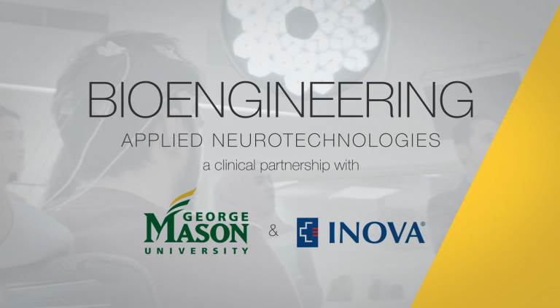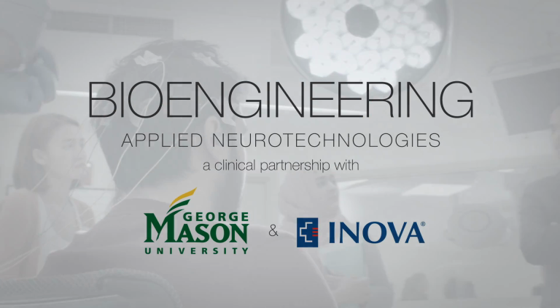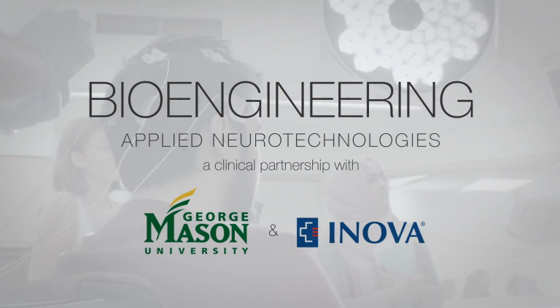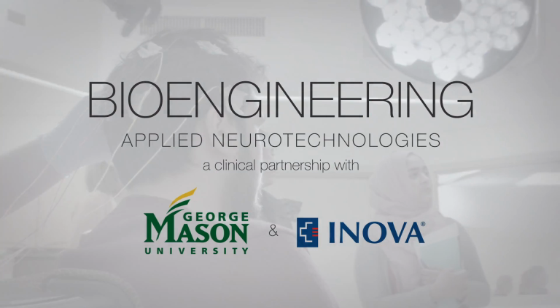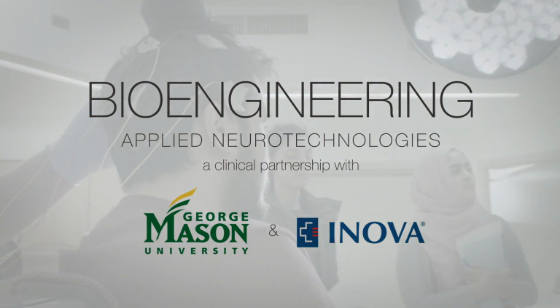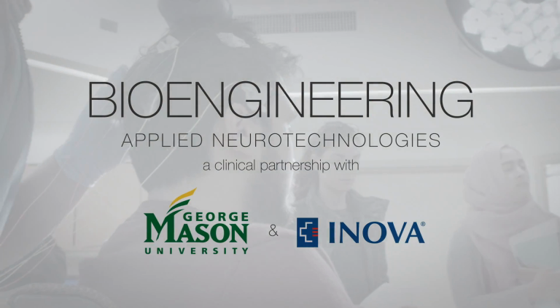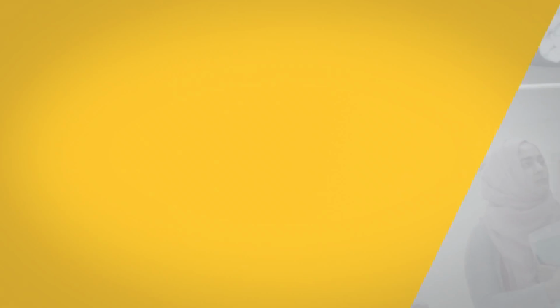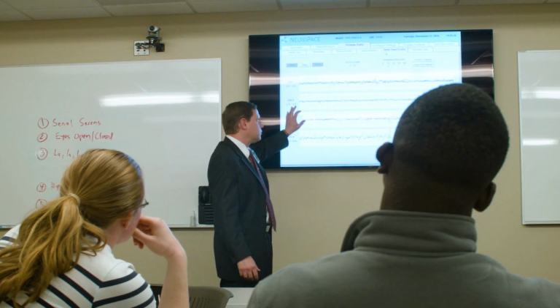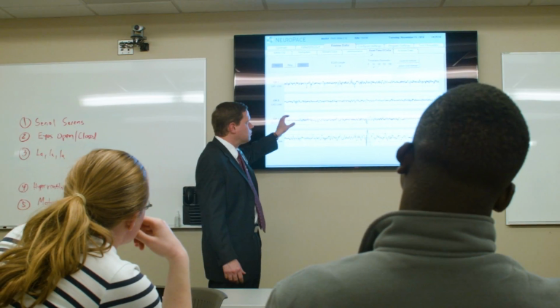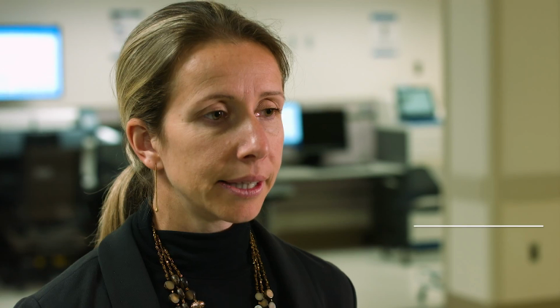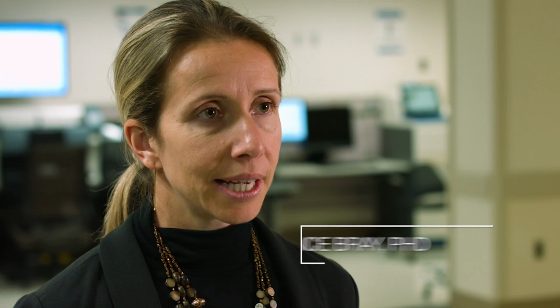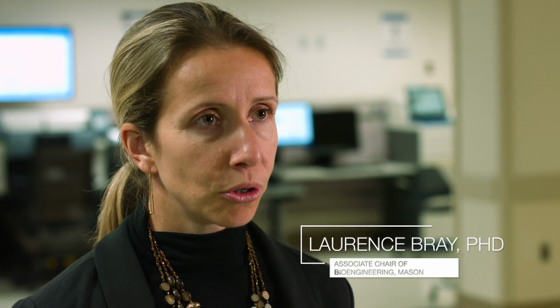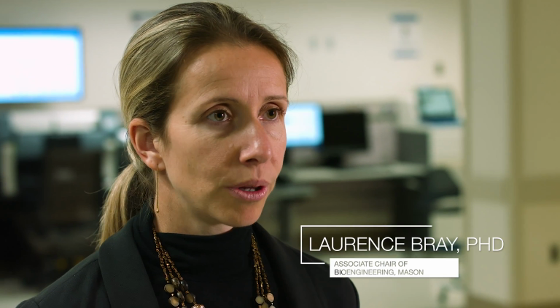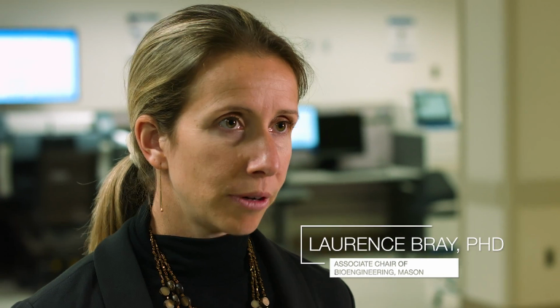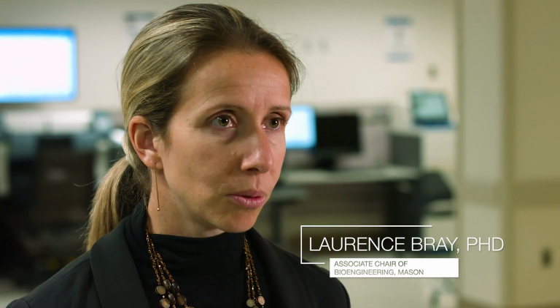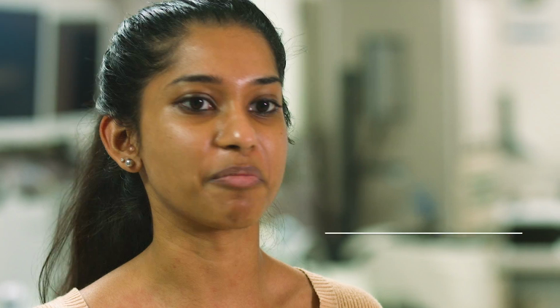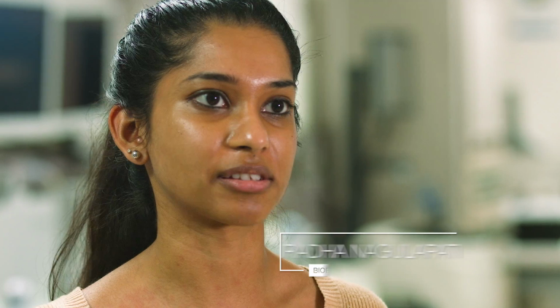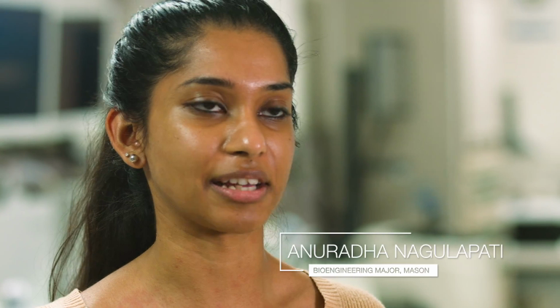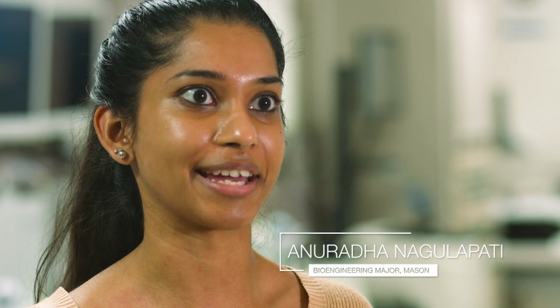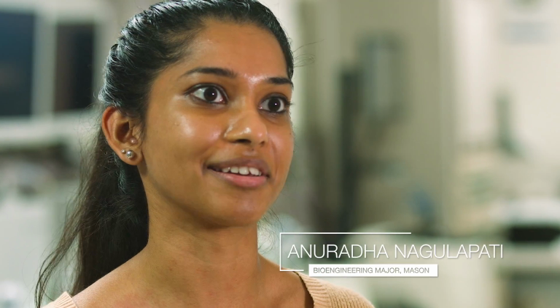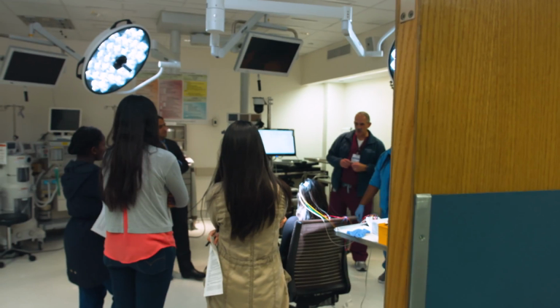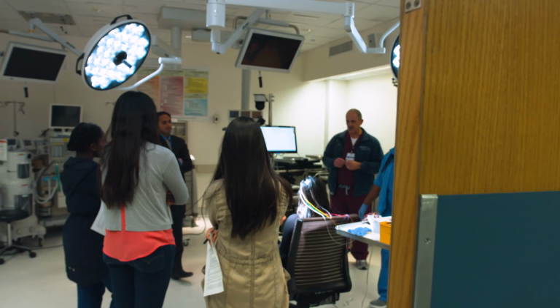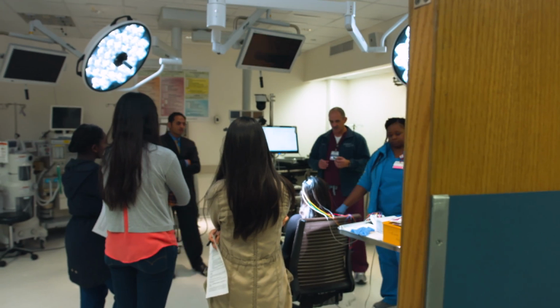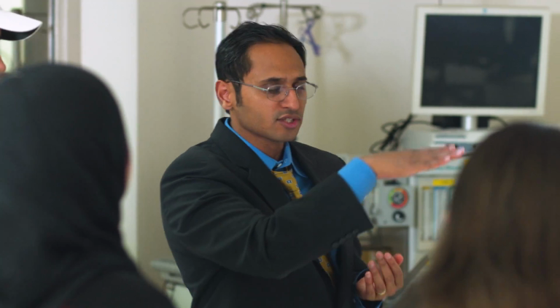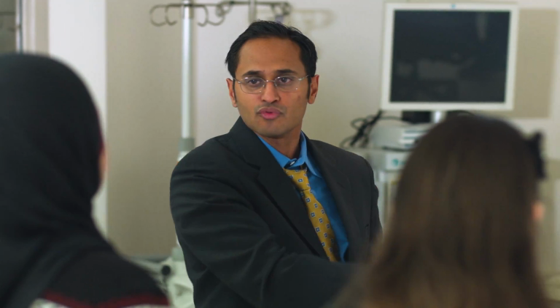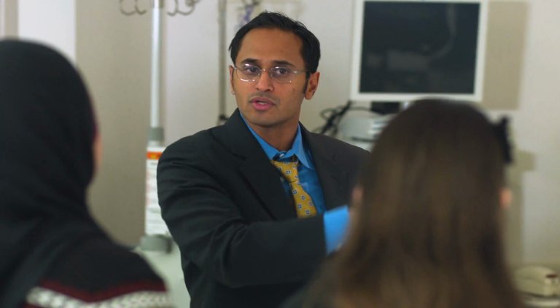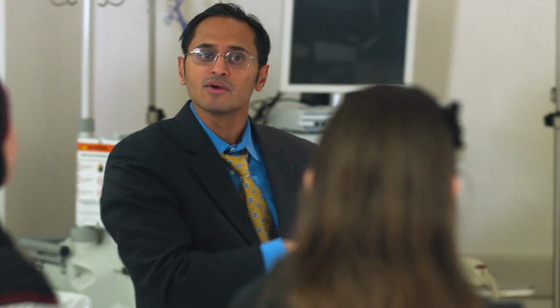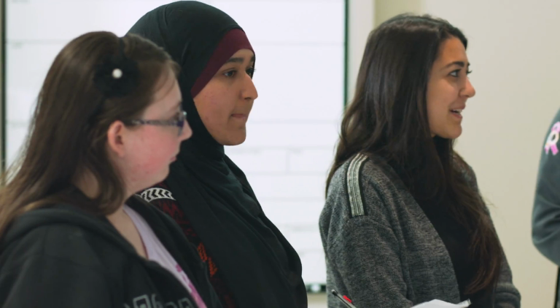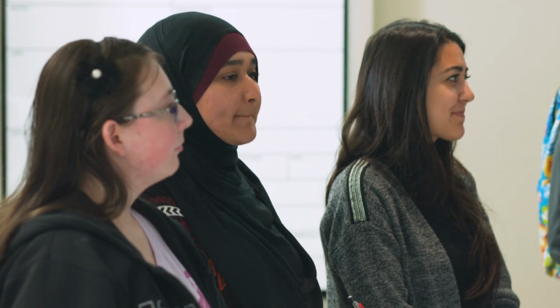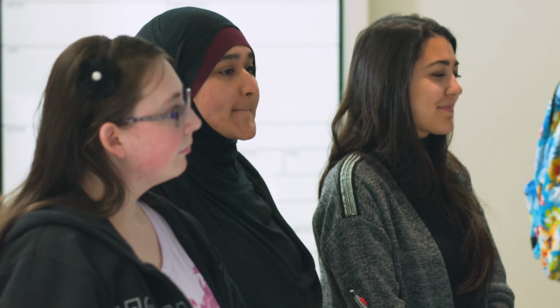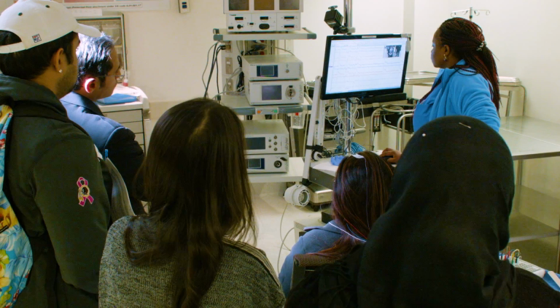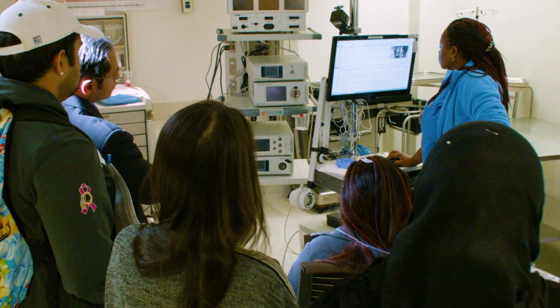This is one of the technical electives for the bioengineering students at Mason, and this is a class in partnership with Inova Hospital. The best part of this class is that it's very hands-on. You get to work one-on-one with the doctors, and you get to work with some of the equipment that's used in real life.